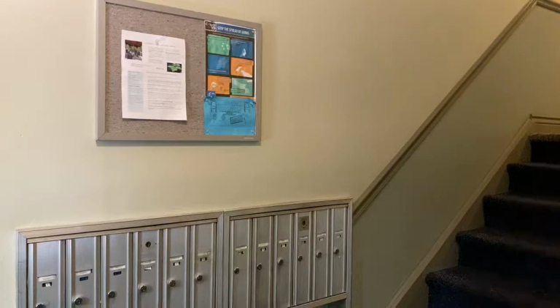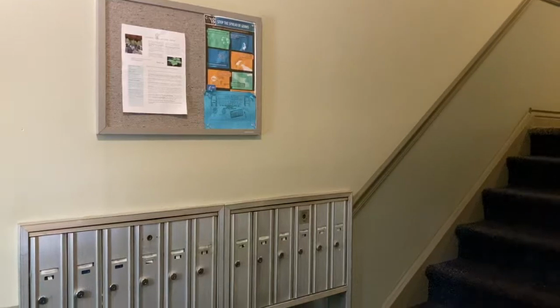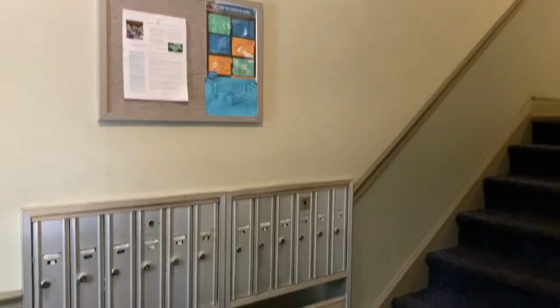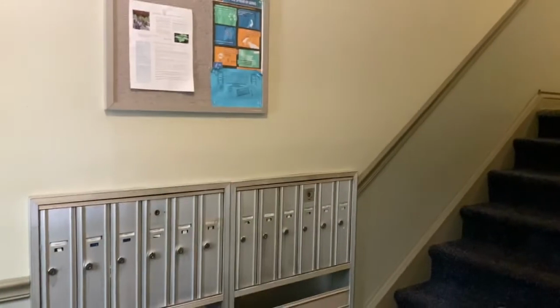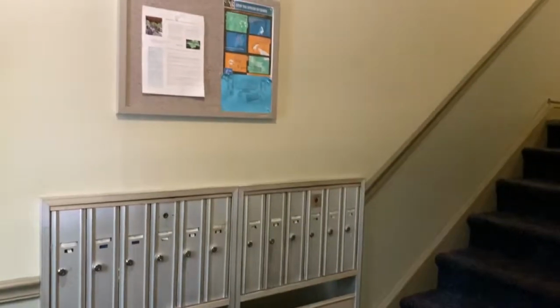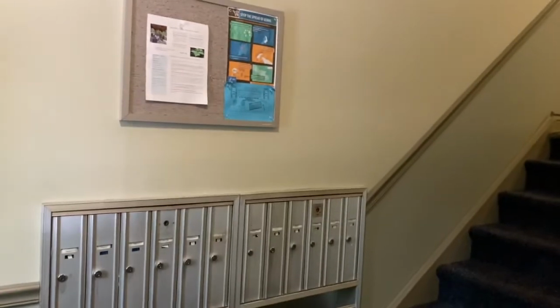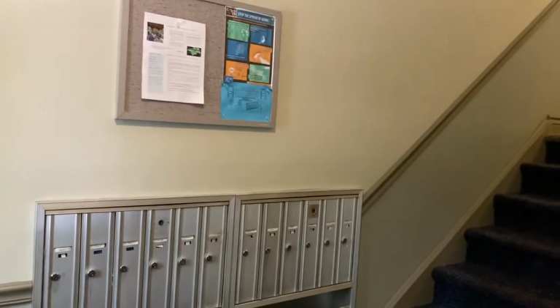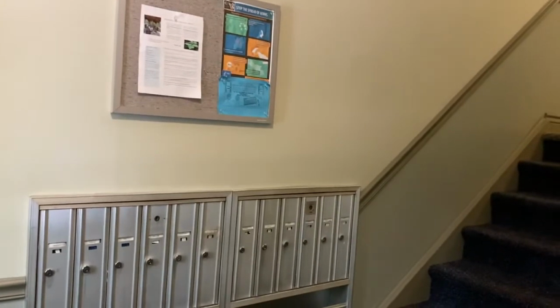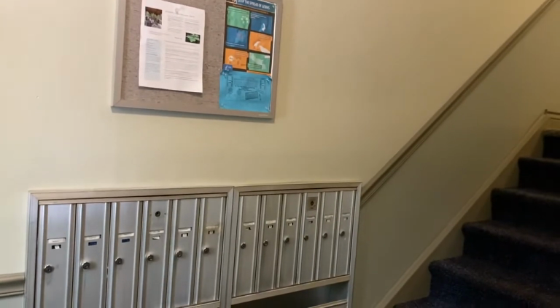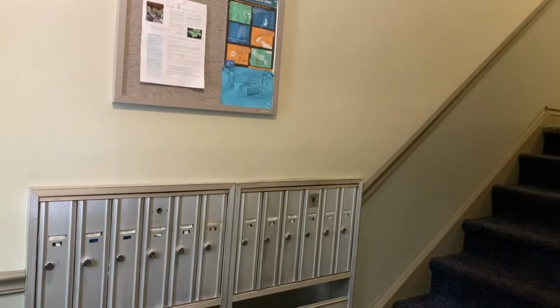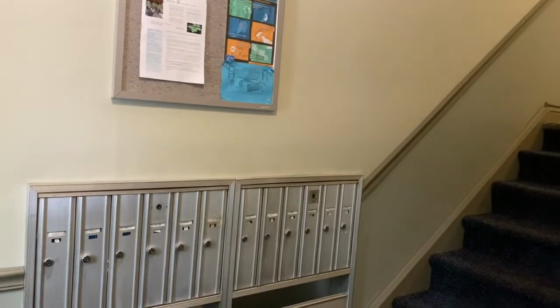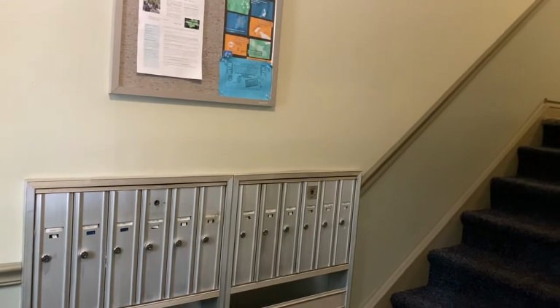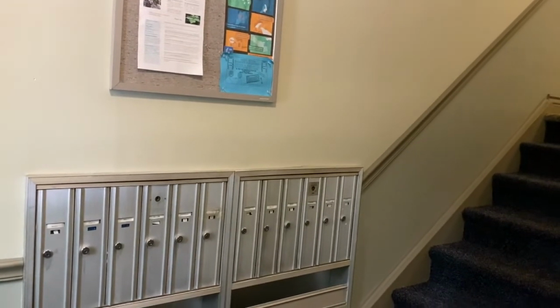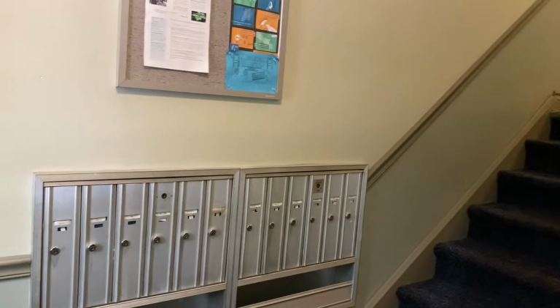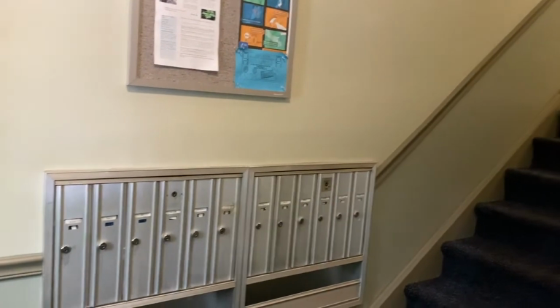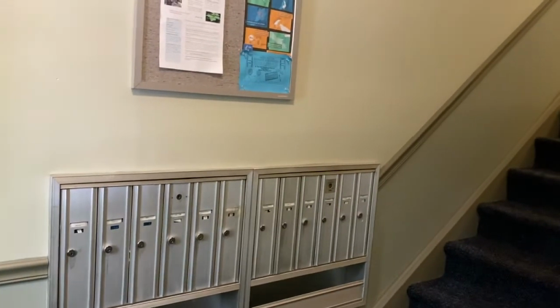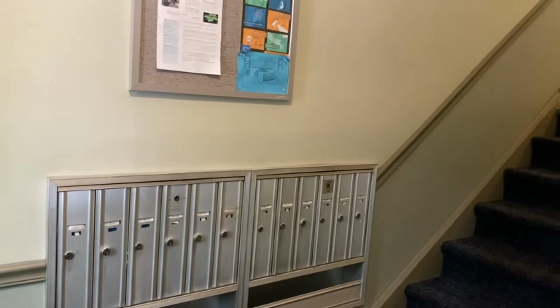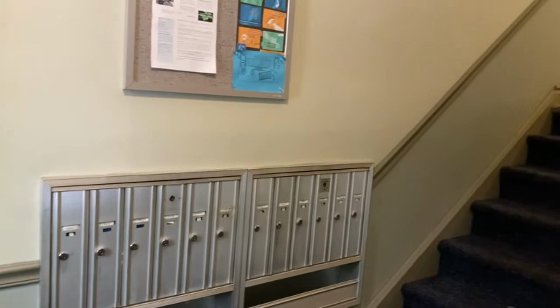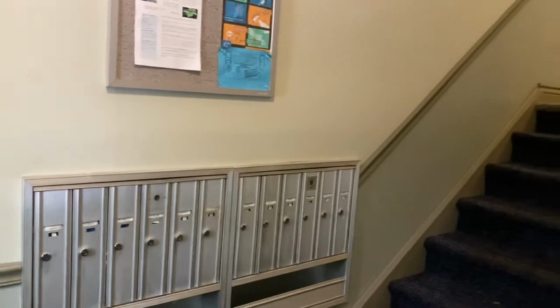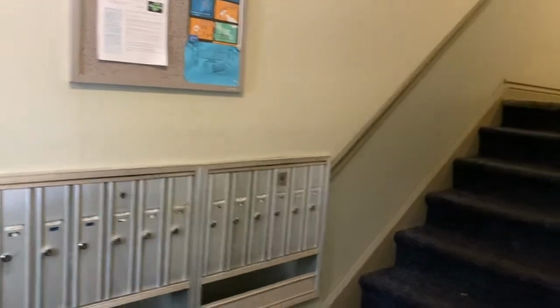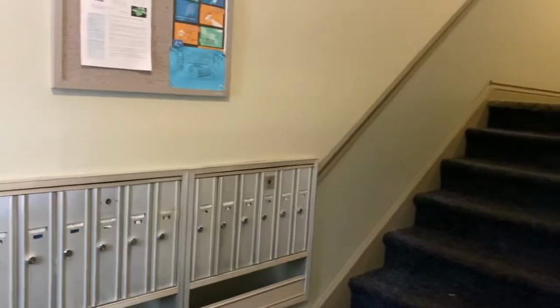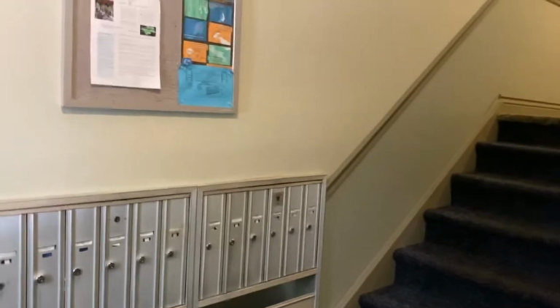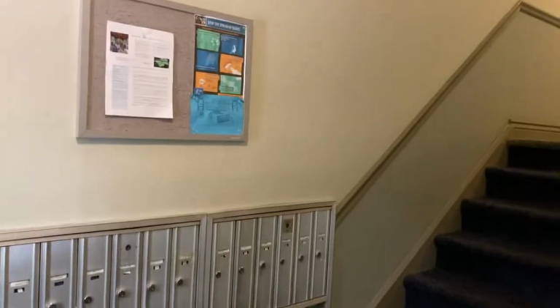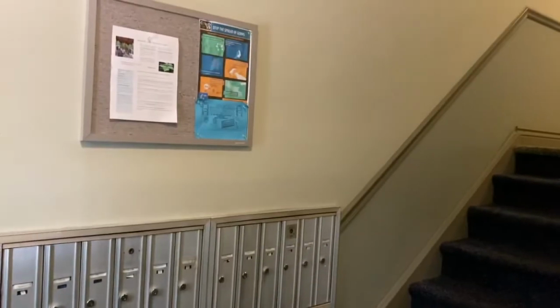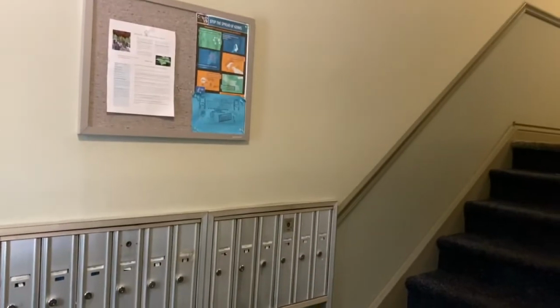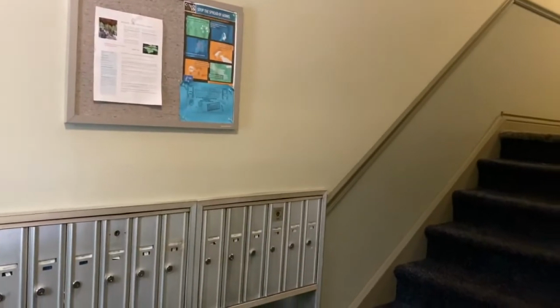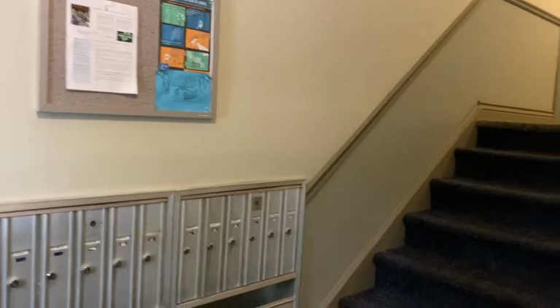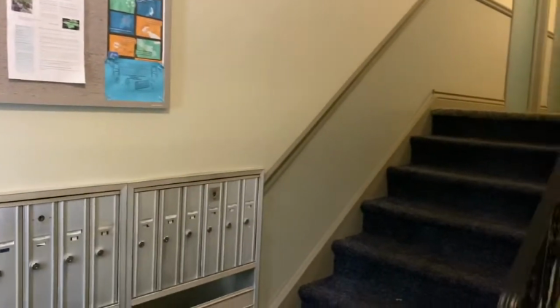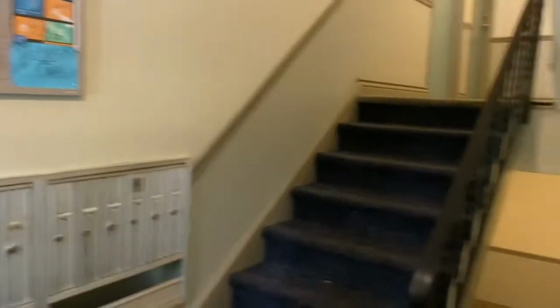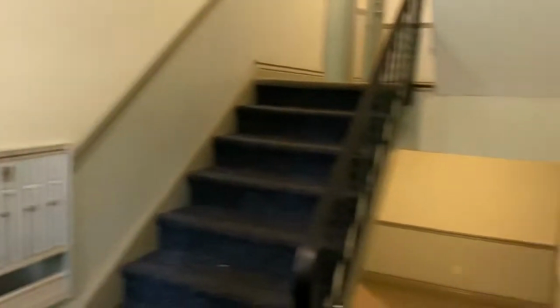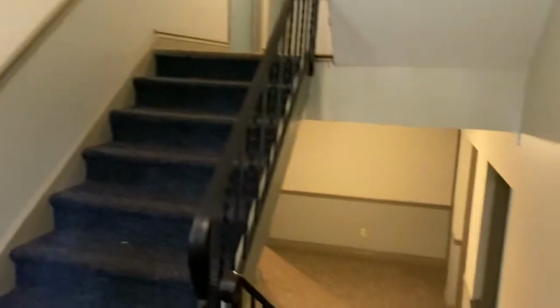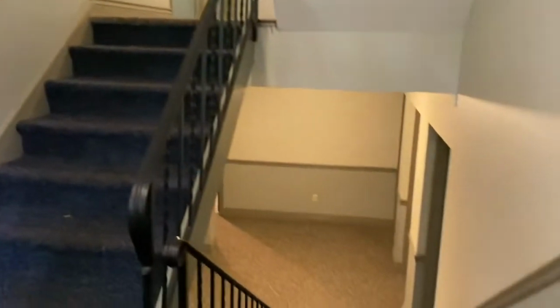Hi, this is just a little walk through a building here at Heritage Village. You come into the foyer, you have your mailboxes and the poster notes.